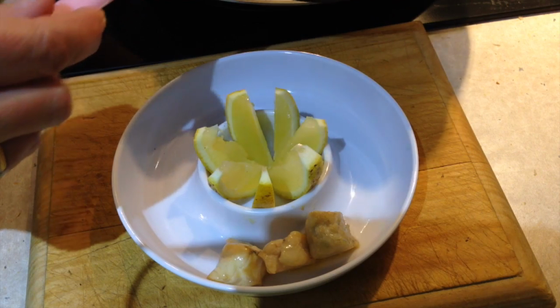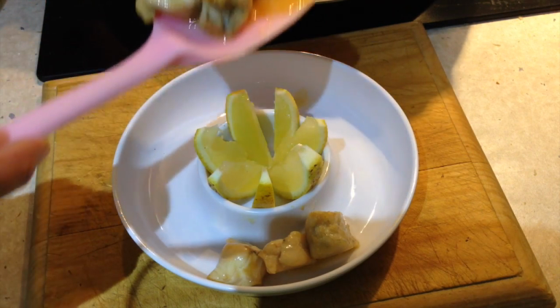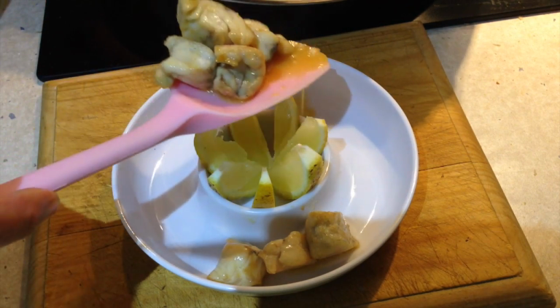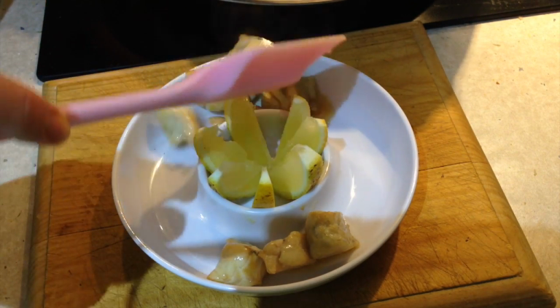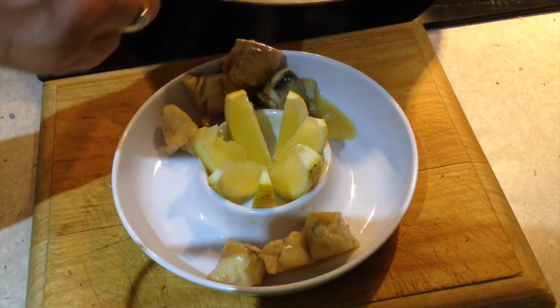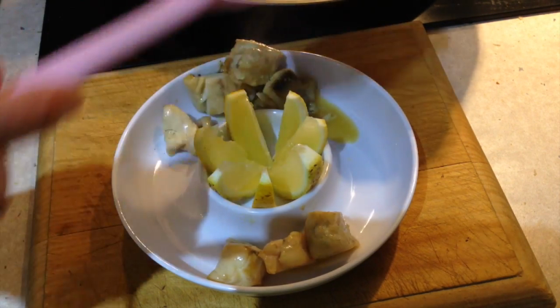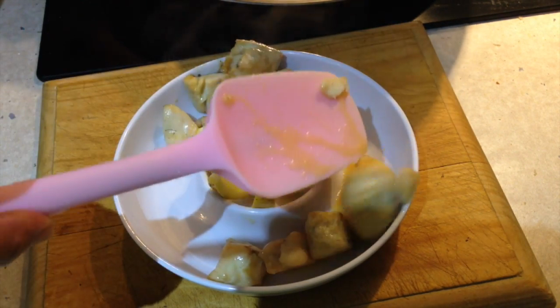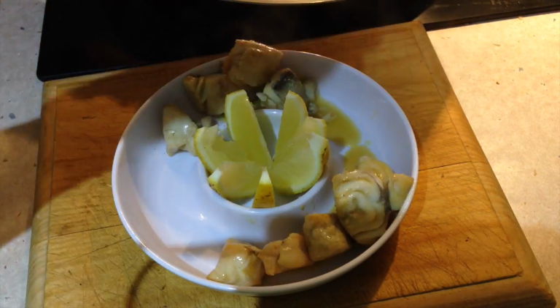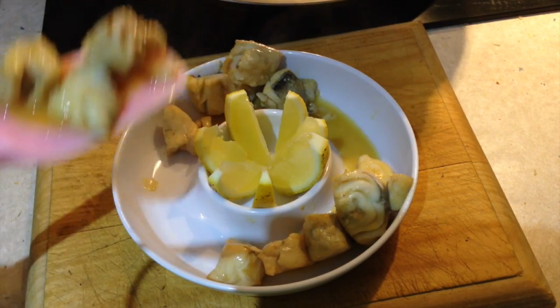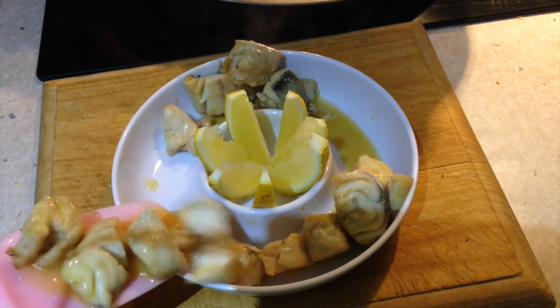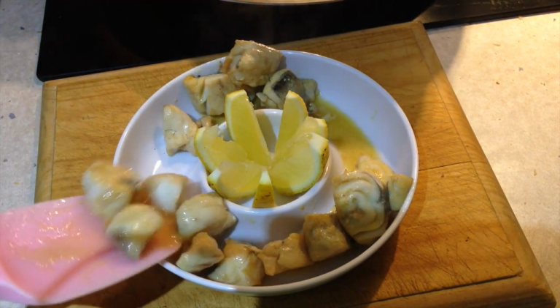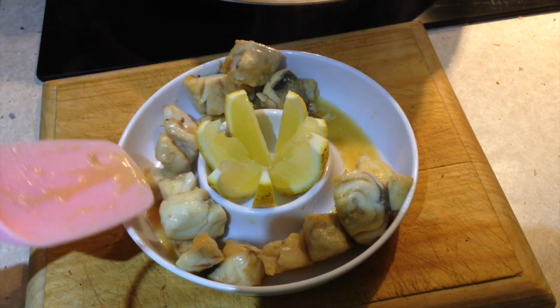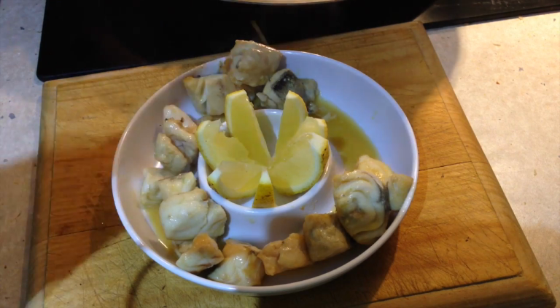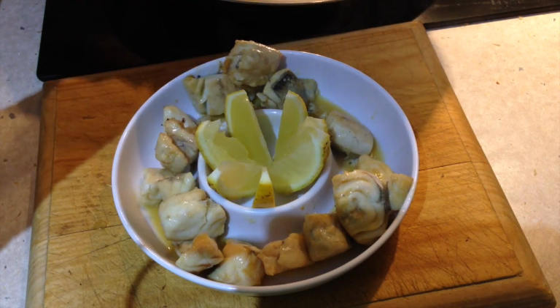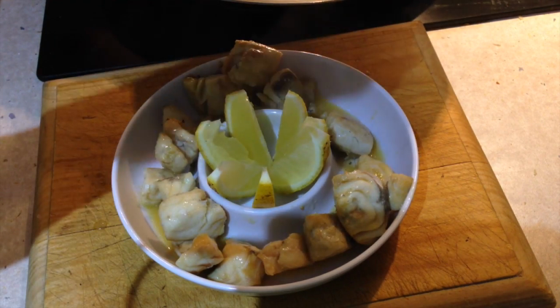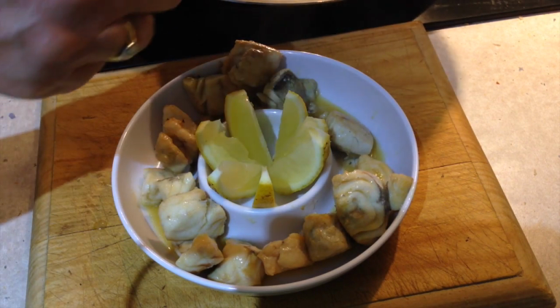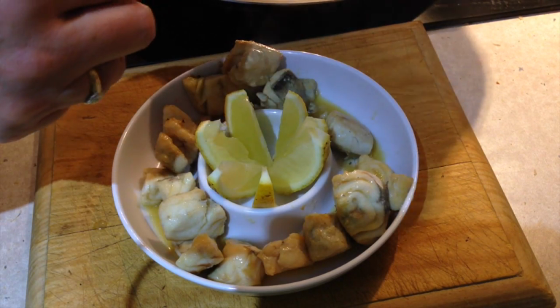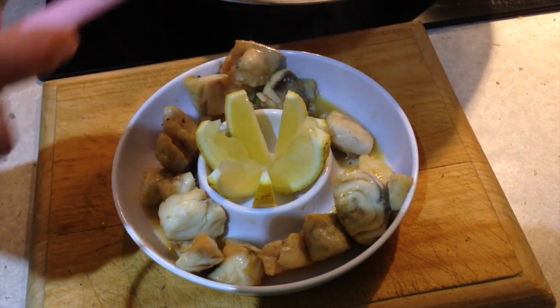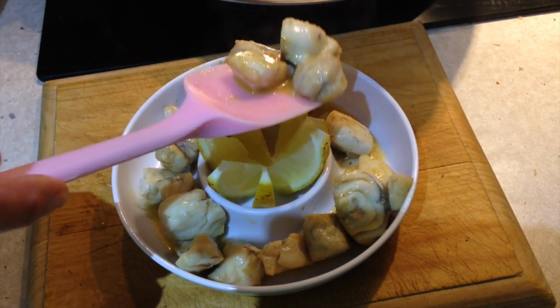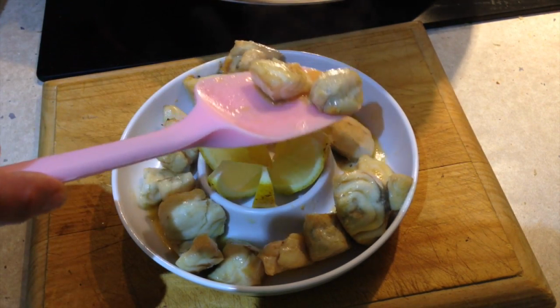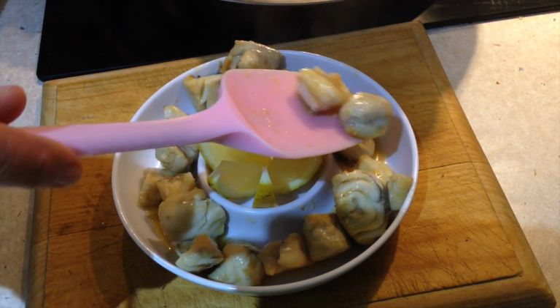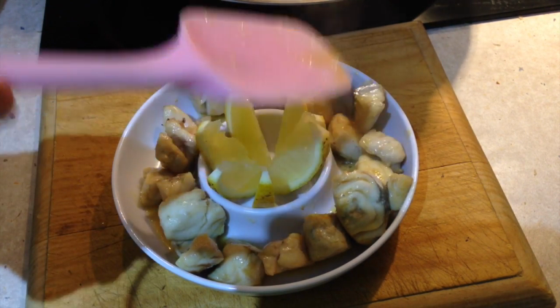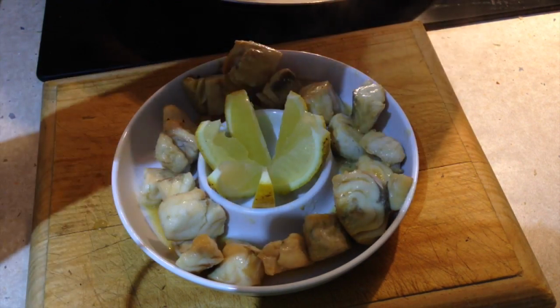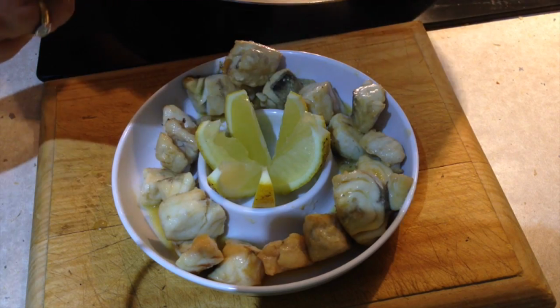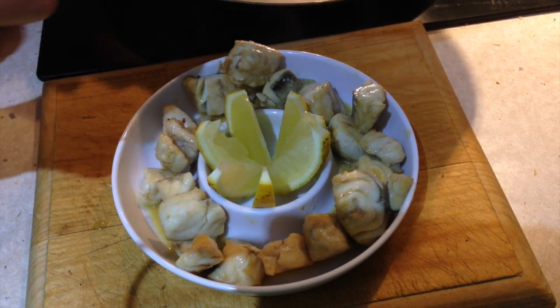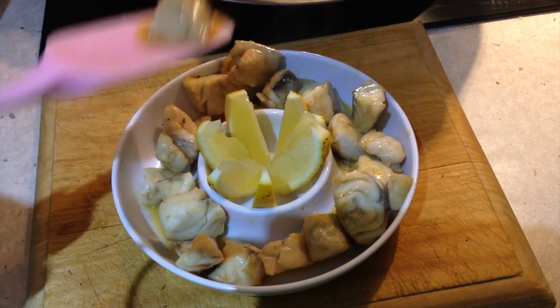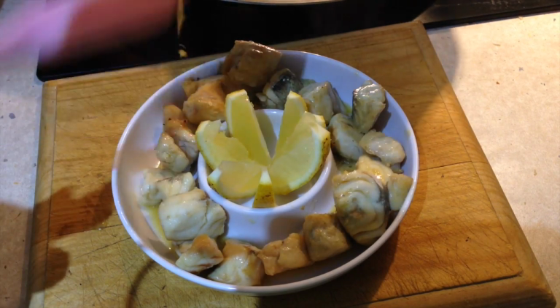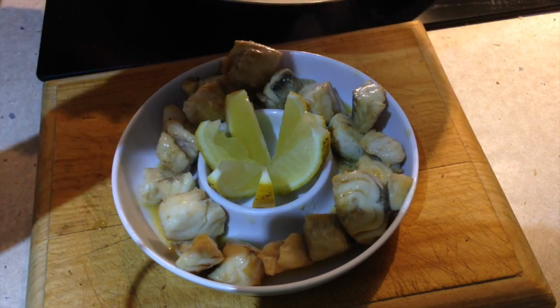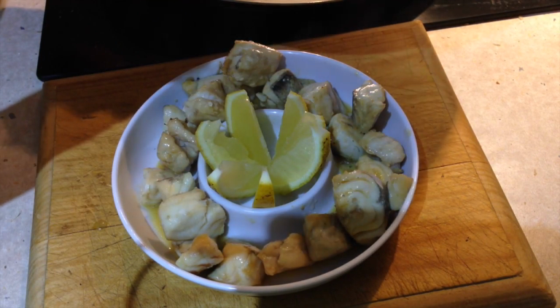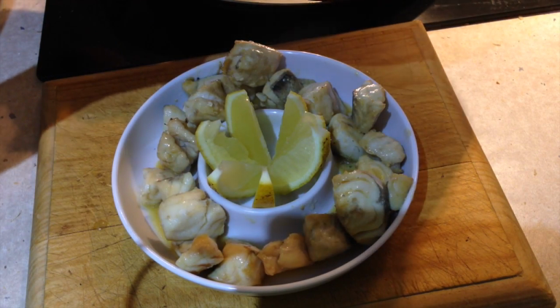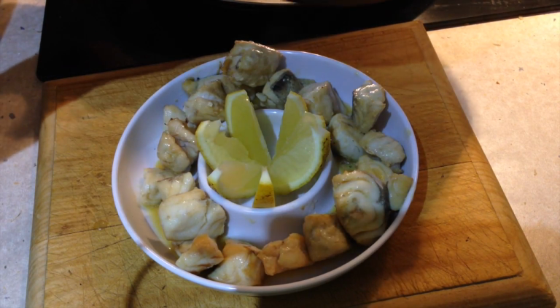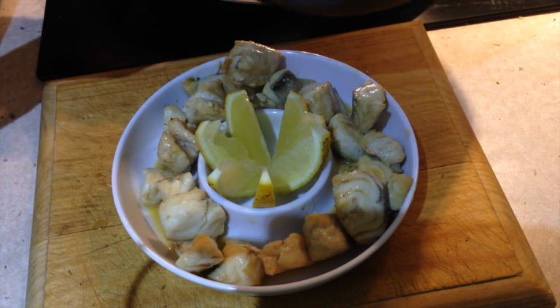Smells amazing. We're serving it with some wedges of lemon. I hope you enjoyed this little cooking demonstration. If you would like to see more interesting recipes and ideas, just check out our Cheeky Witcher channel and don't forget to please subscribe and do come back and visit us again soon — we have so much more to show you.